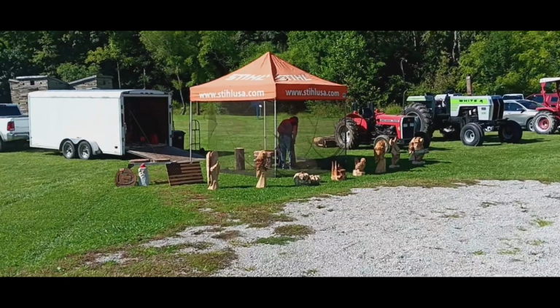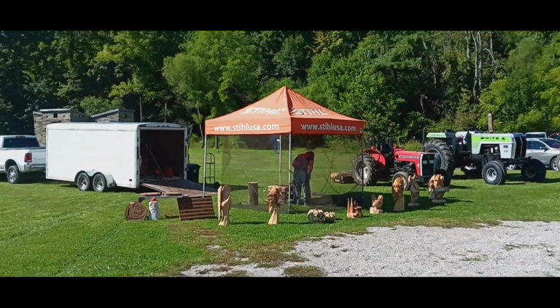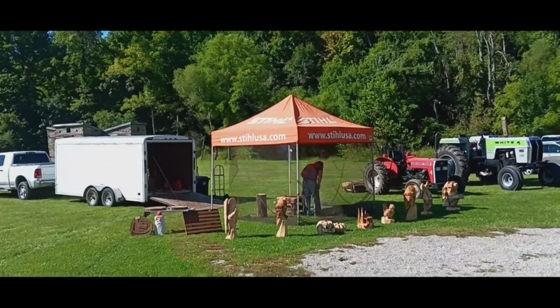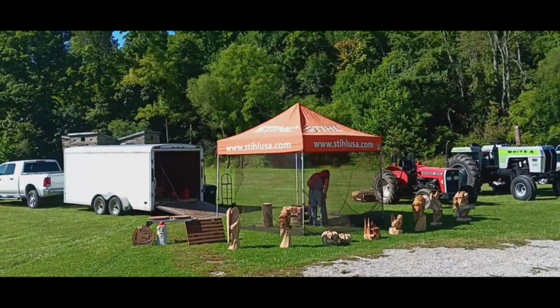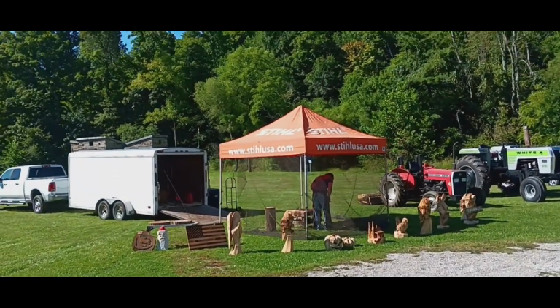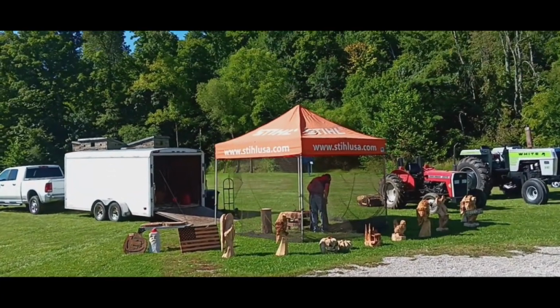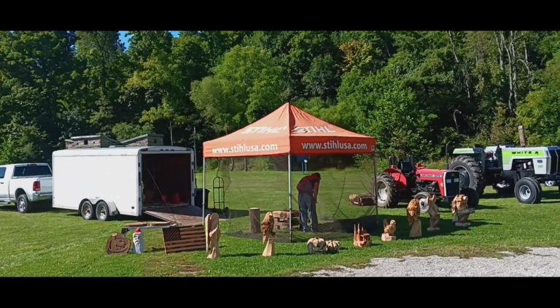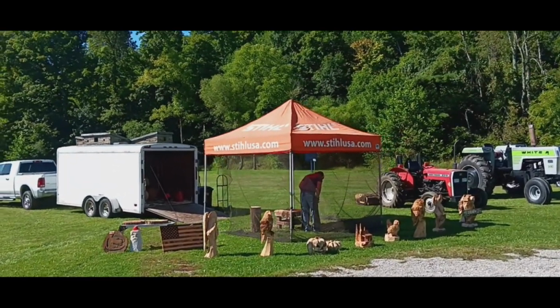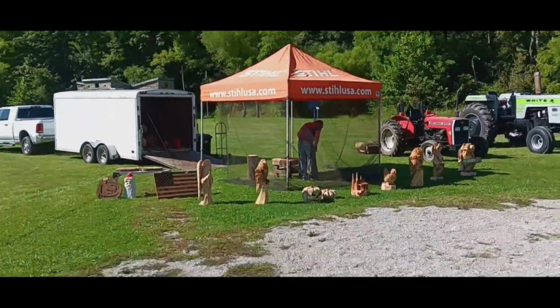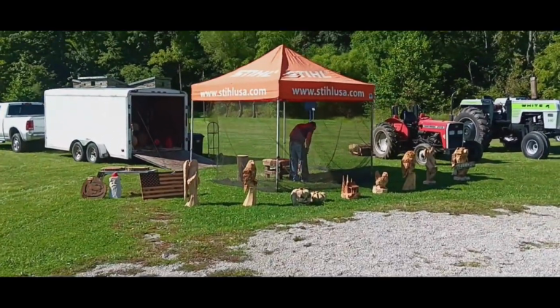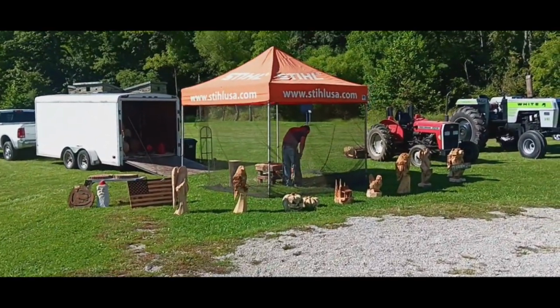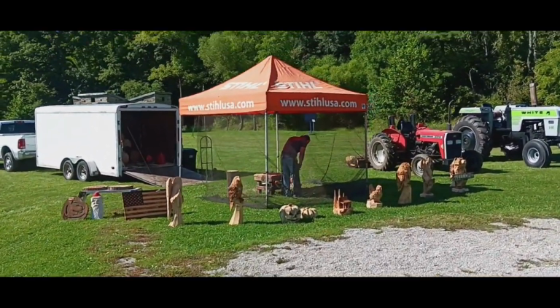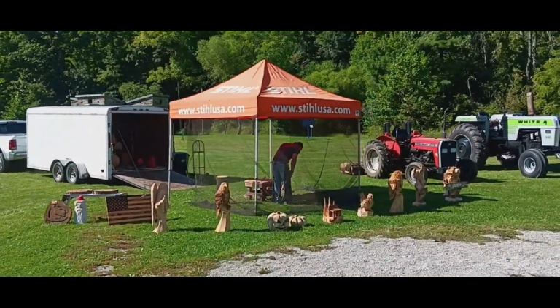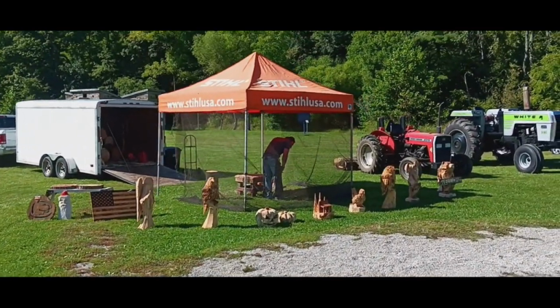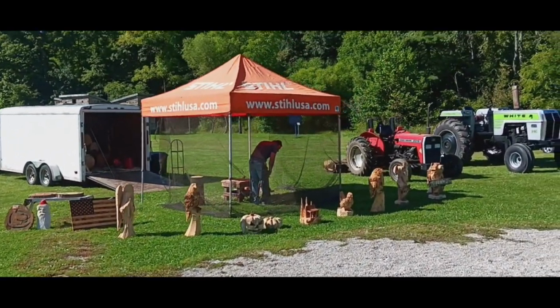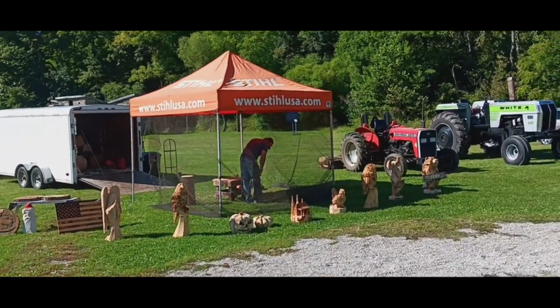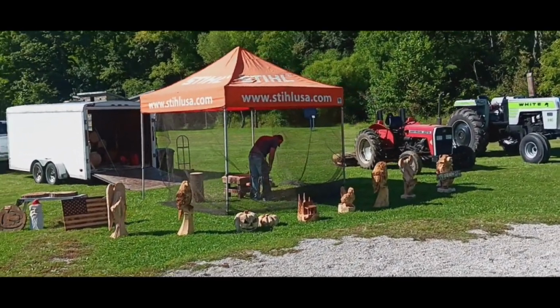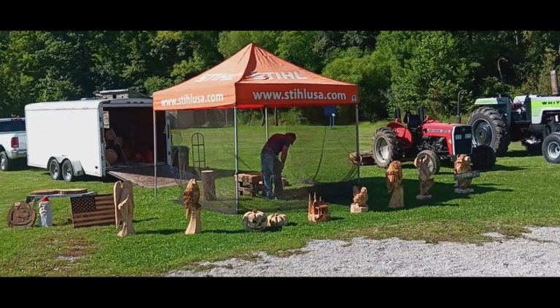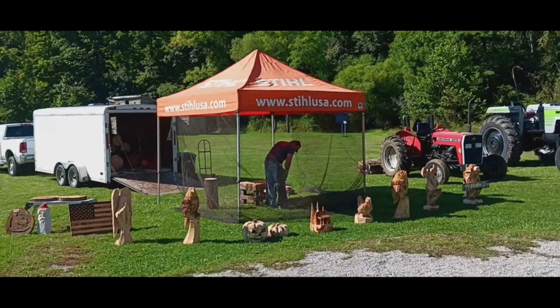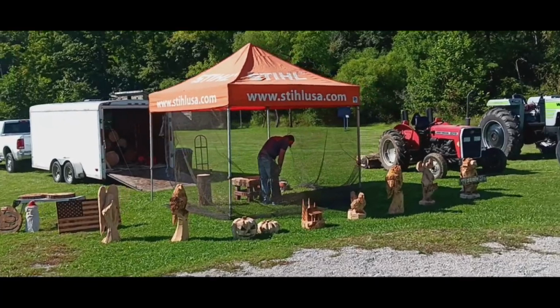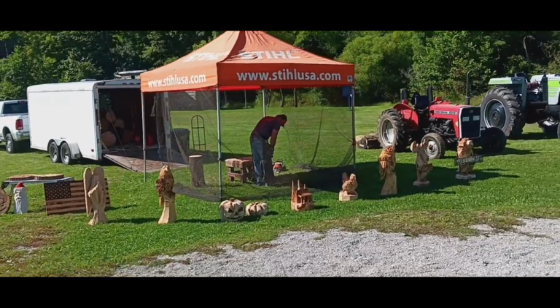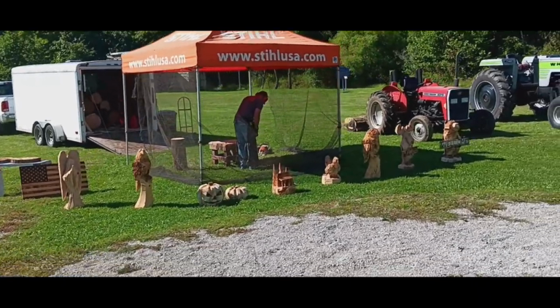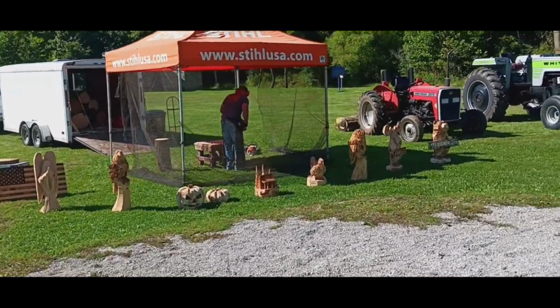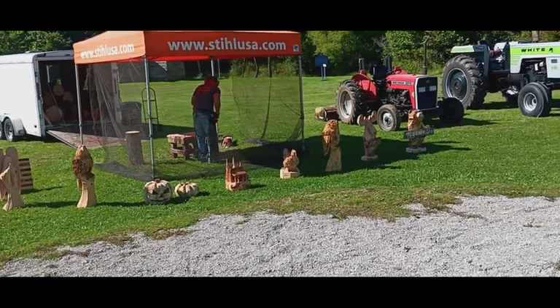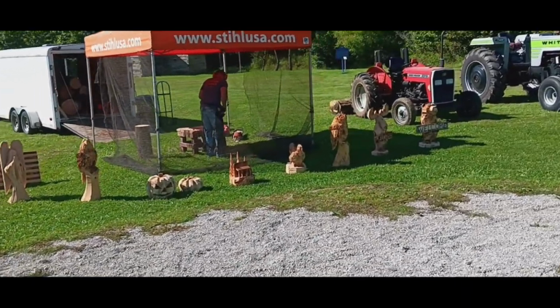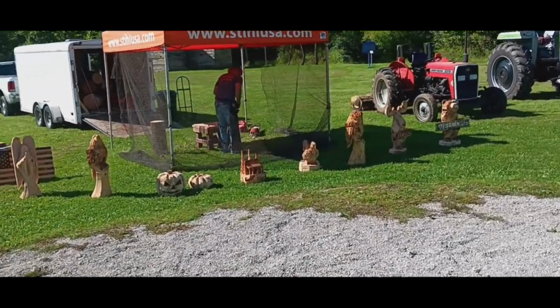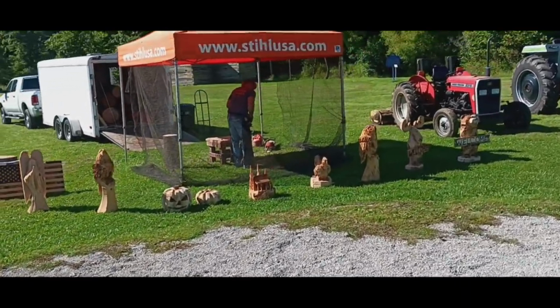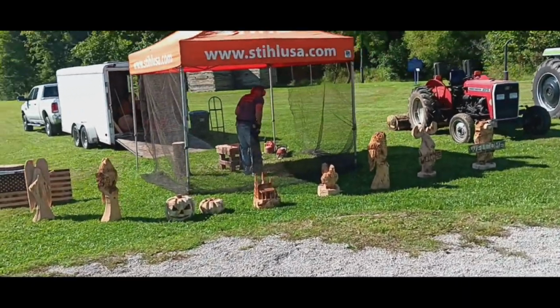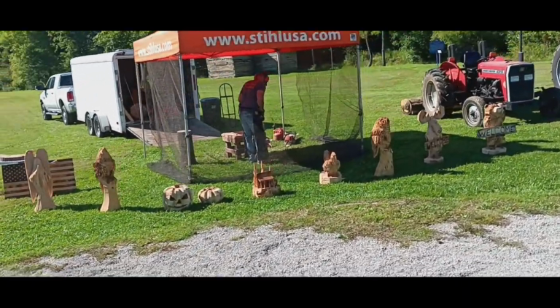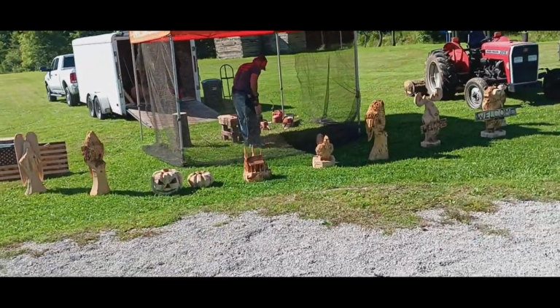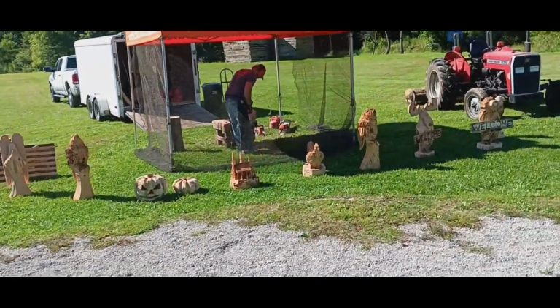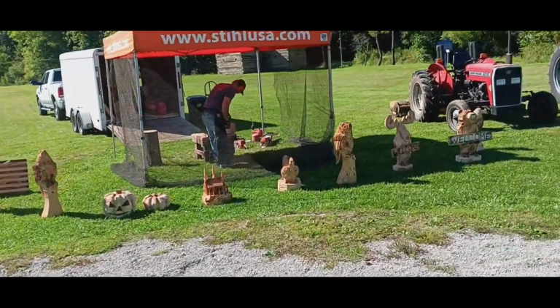Alright, we're starting off with something pretty good here. We got a guy doing chainsaw art right here, and he created some pretty nice stuff, as you can see right there.